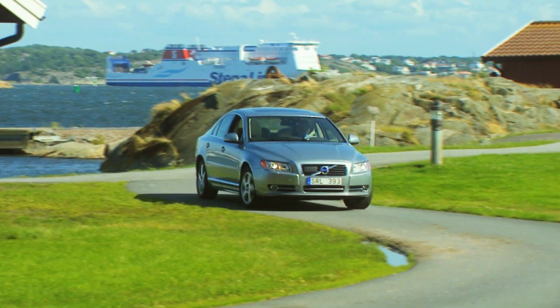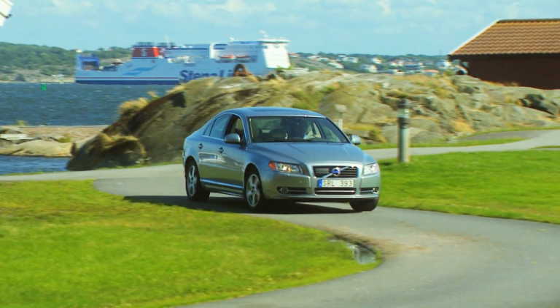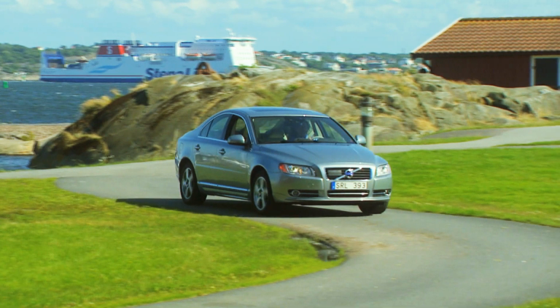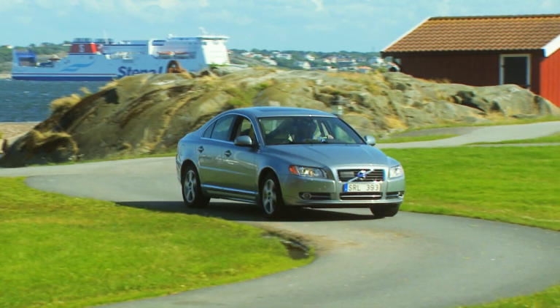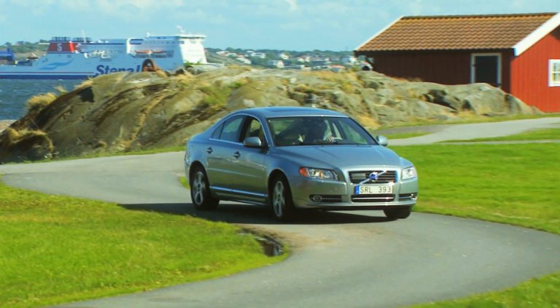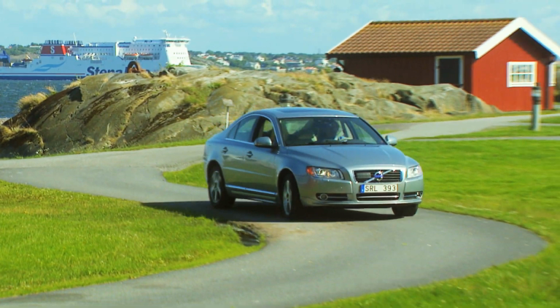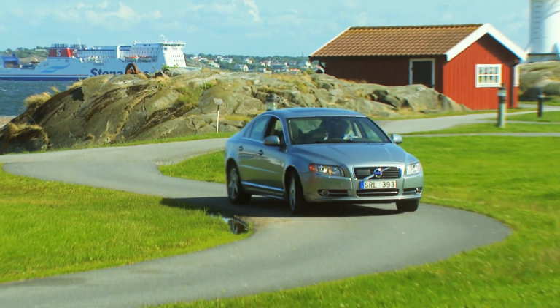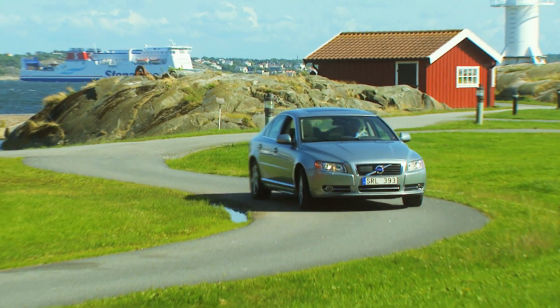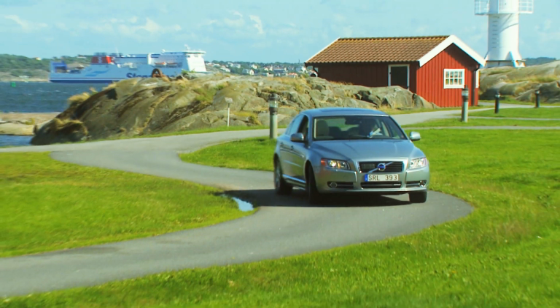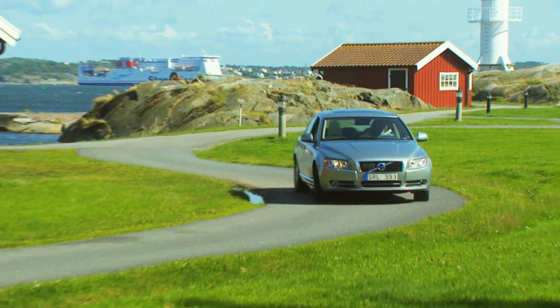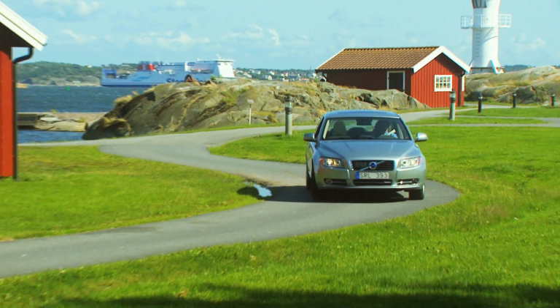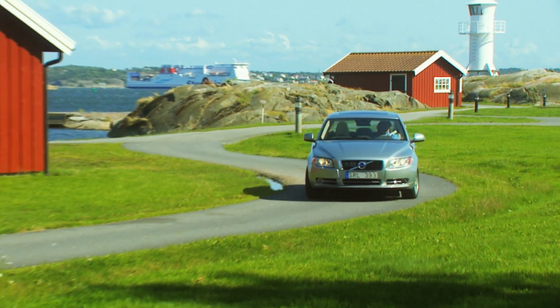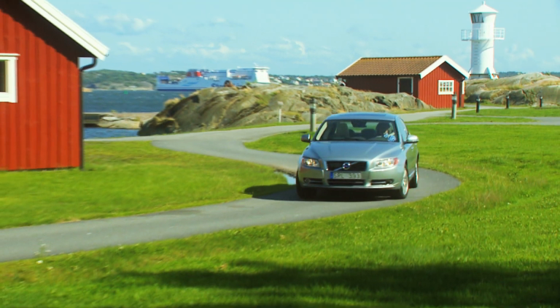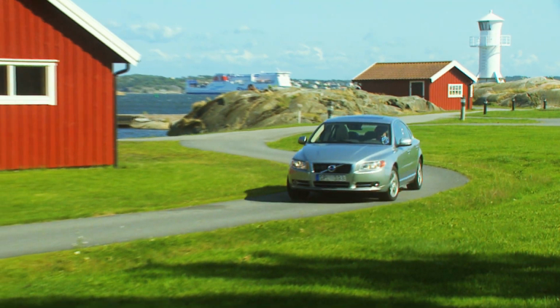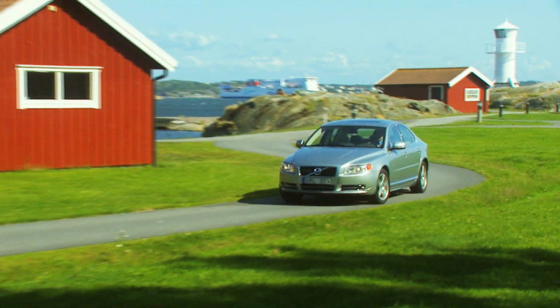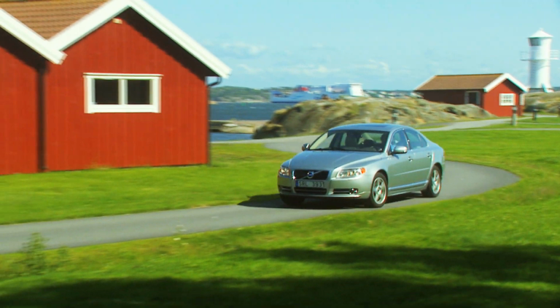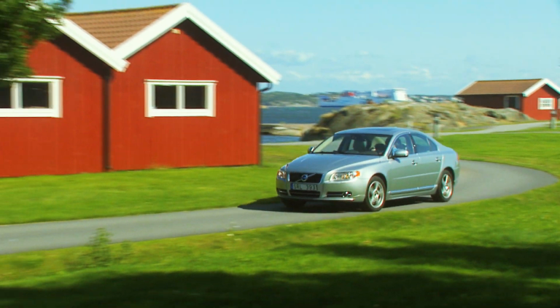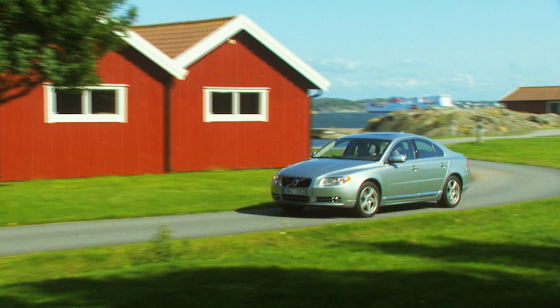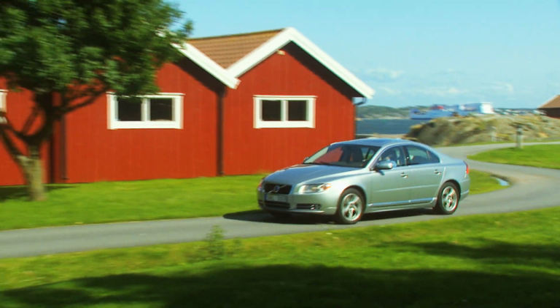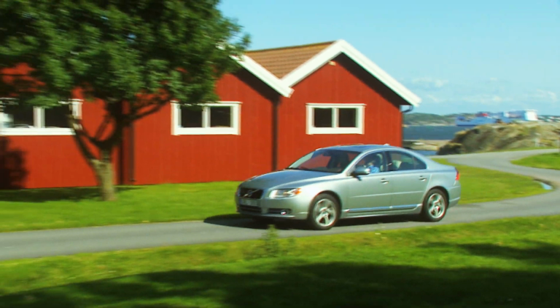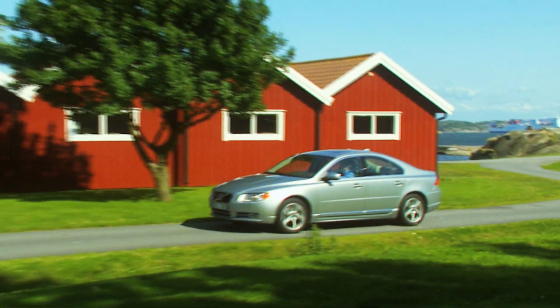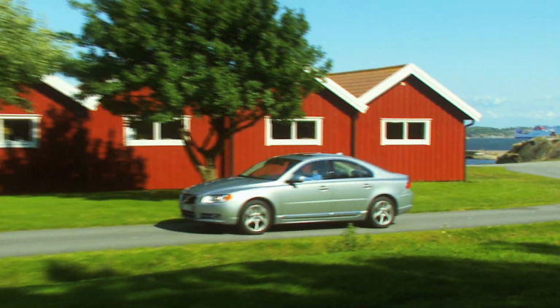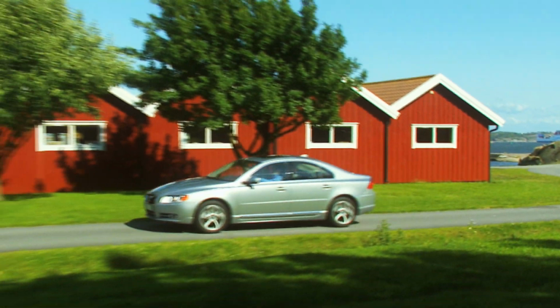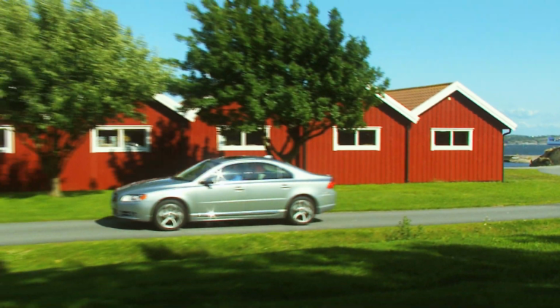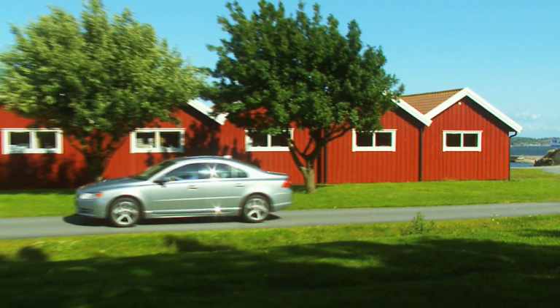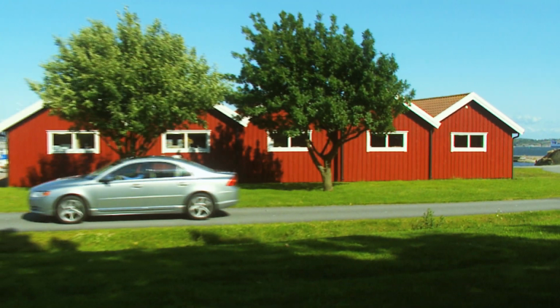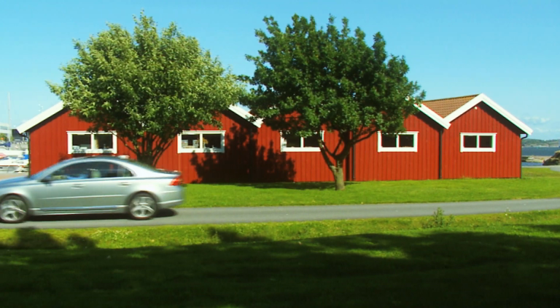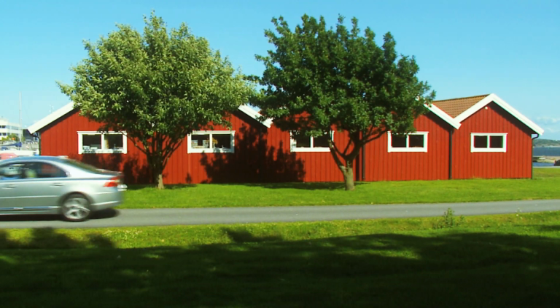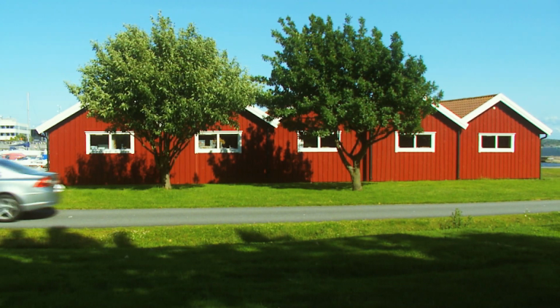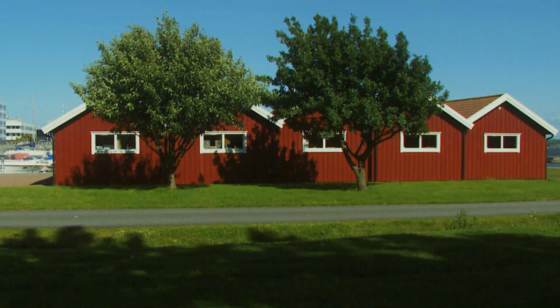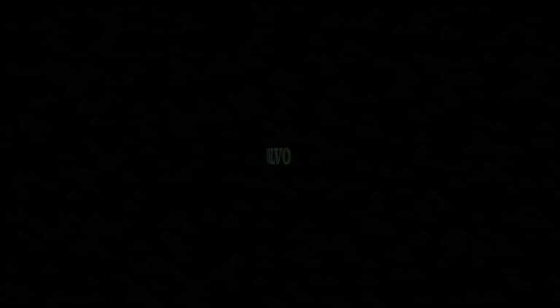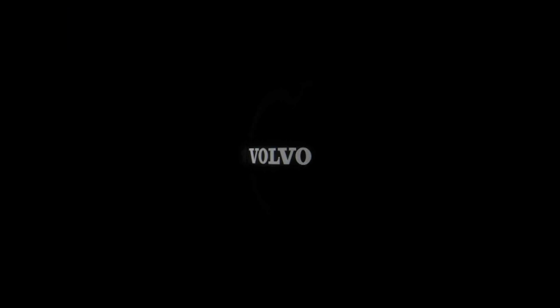Electrified cars play an important role in Volvo's future product portfolio, and the company will continue to find and develop innovative and advanced technical solutions for the cars of tomorrow.